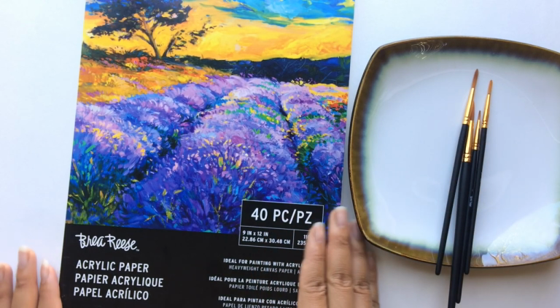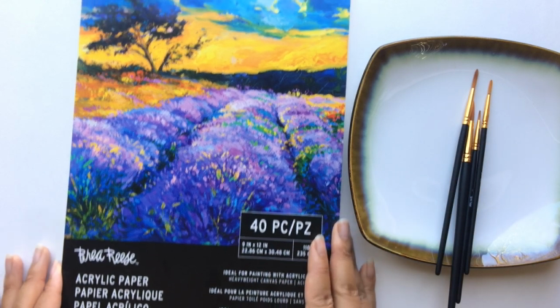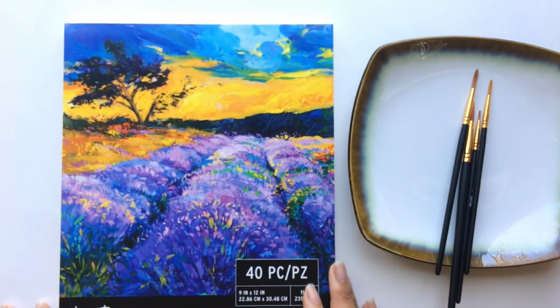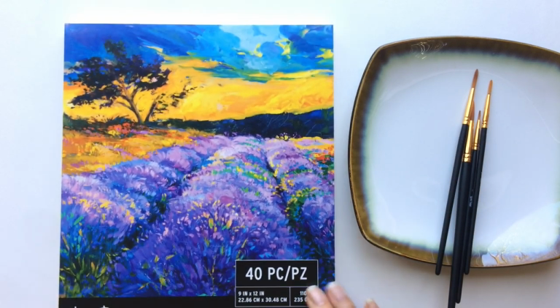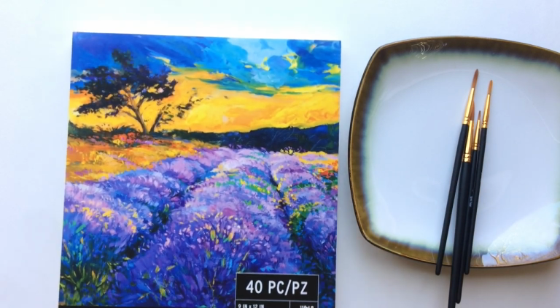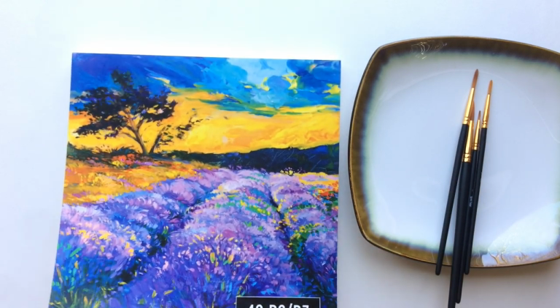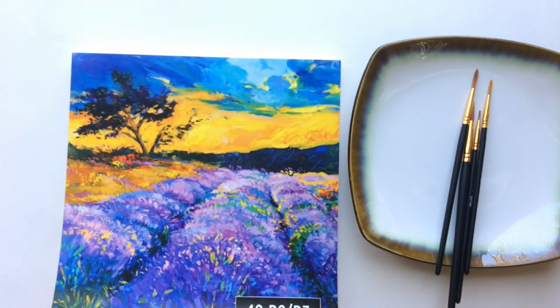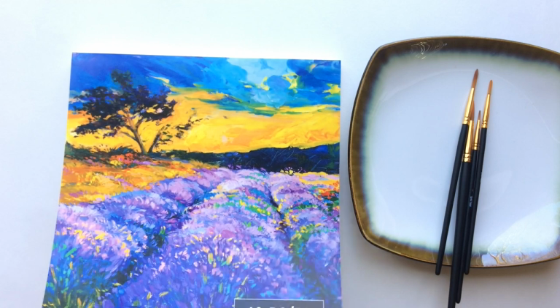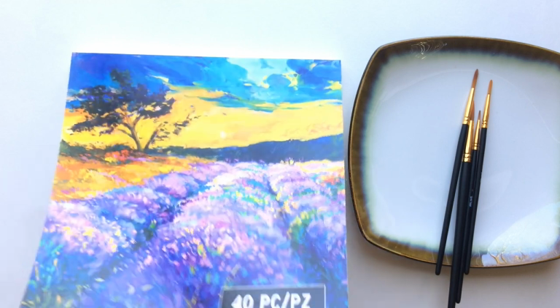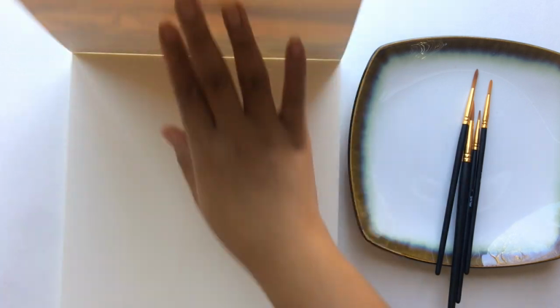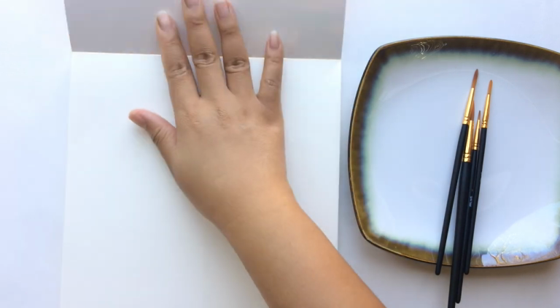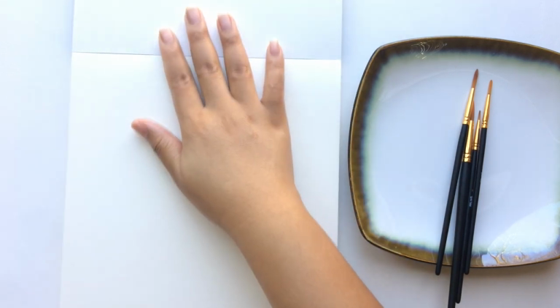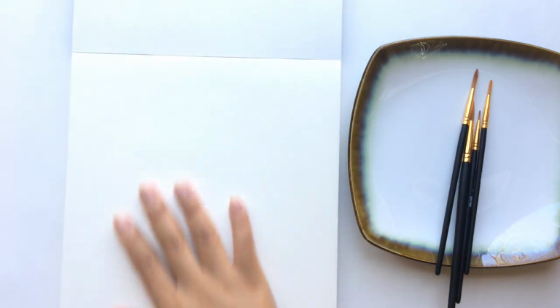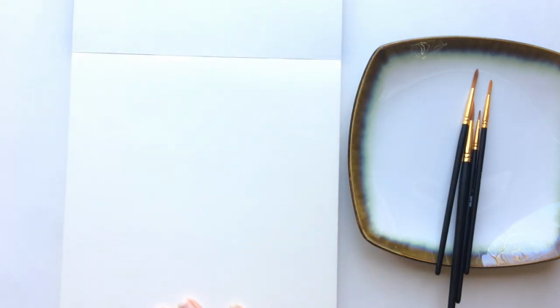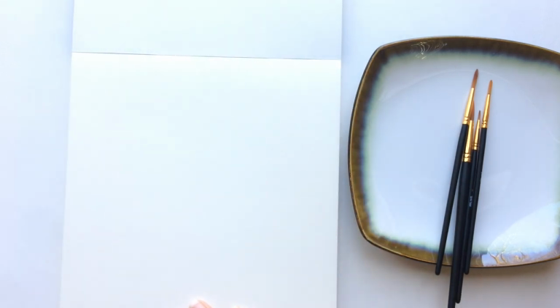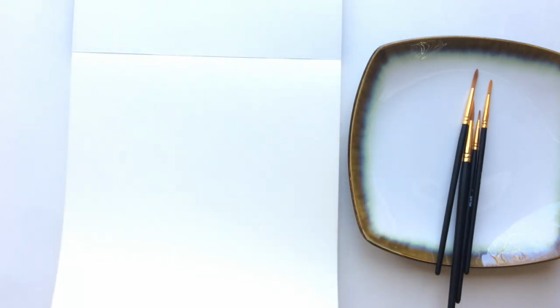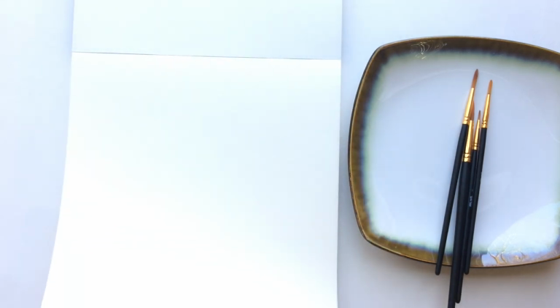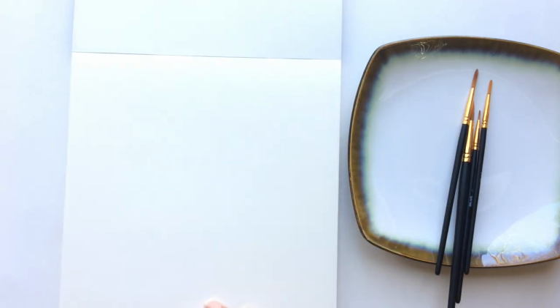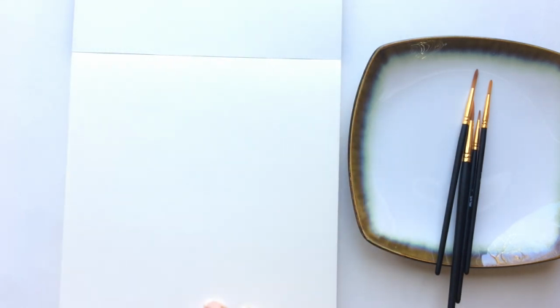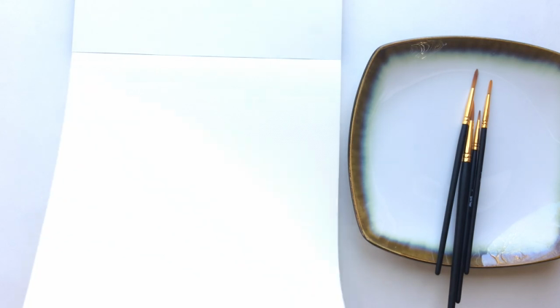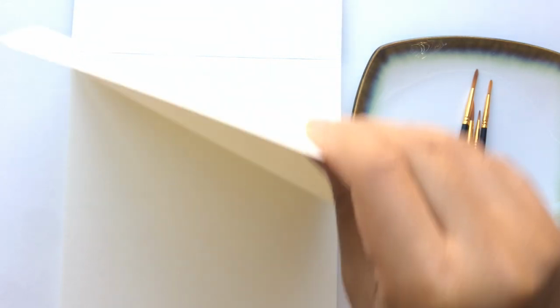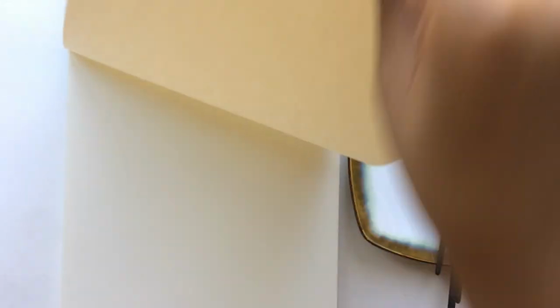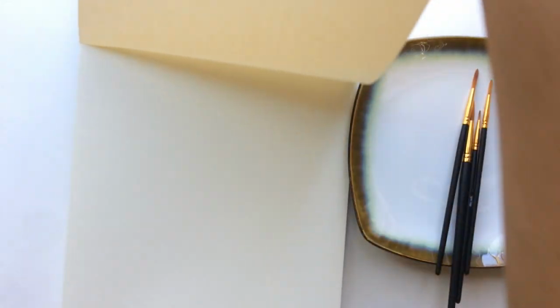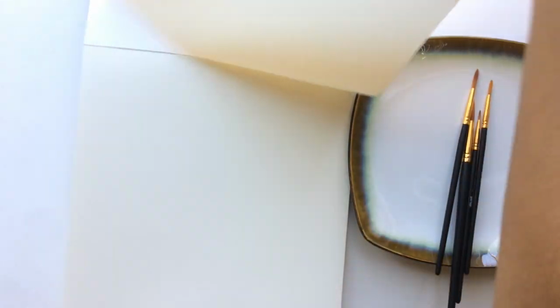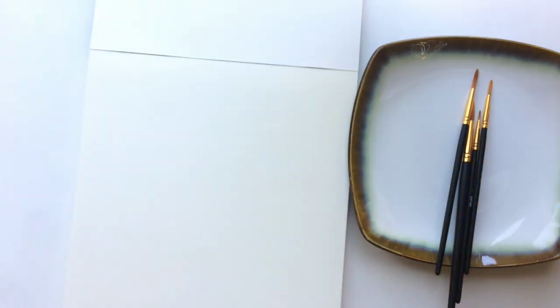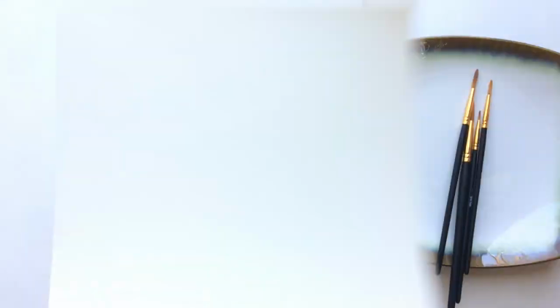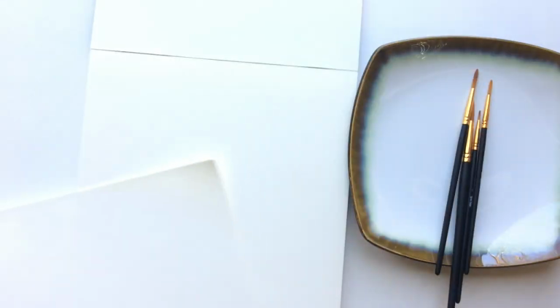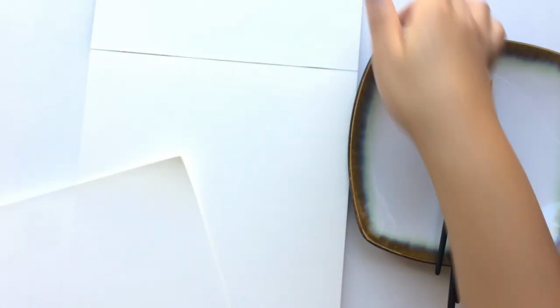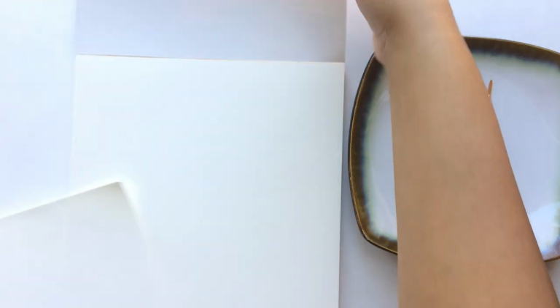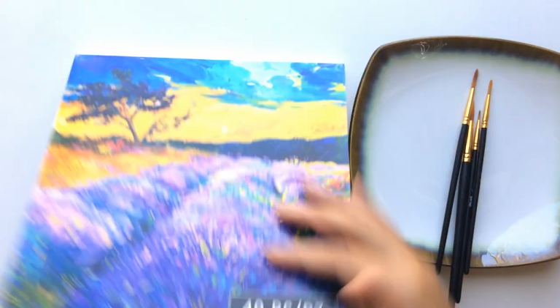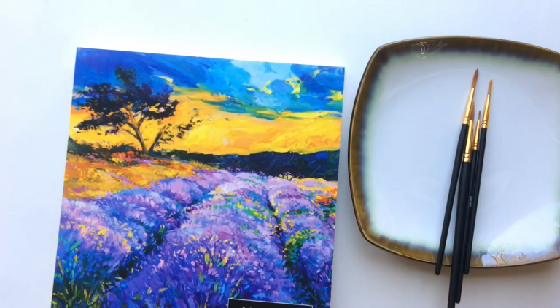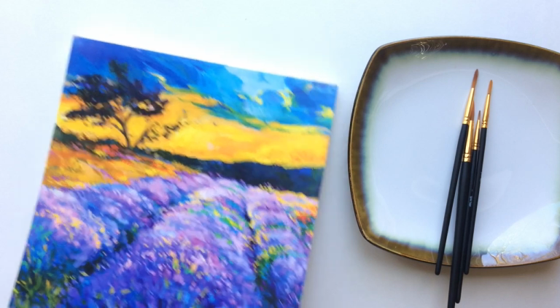So the first thing I'm going to do is just tear a sheet of paper out, and that's what I love about these new paper pads that Briarise has. They also have one for watercolor and one for mixed media as well.